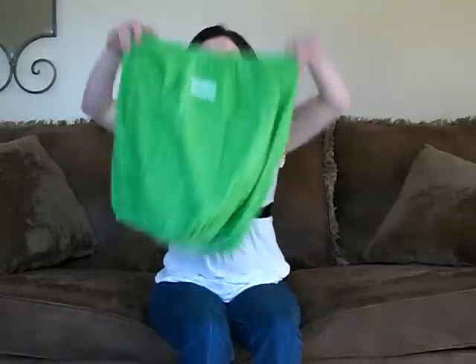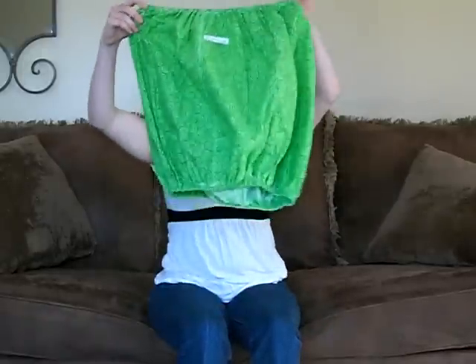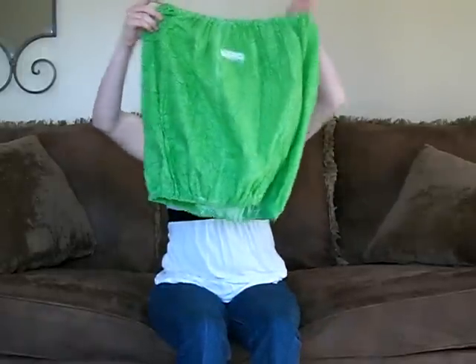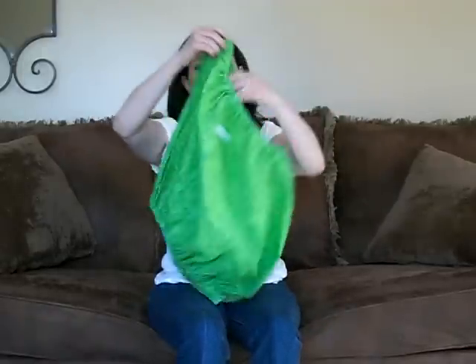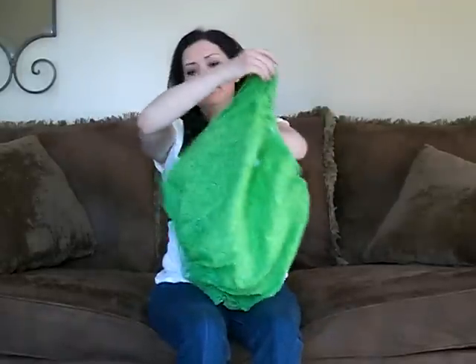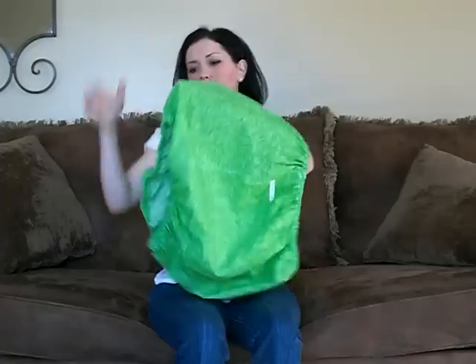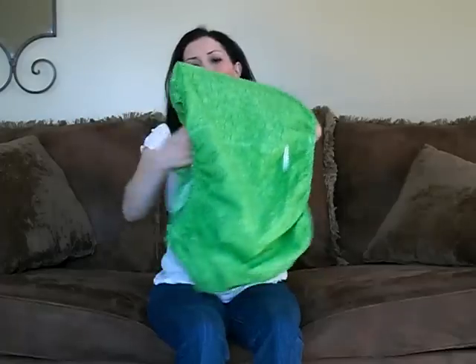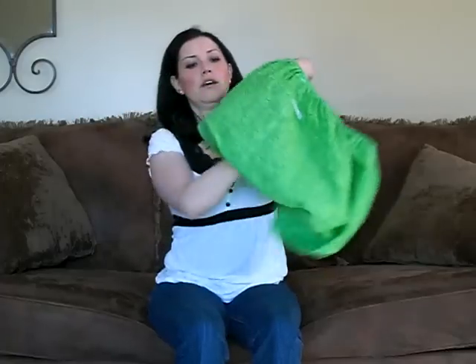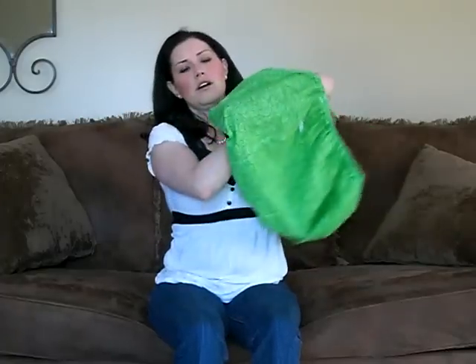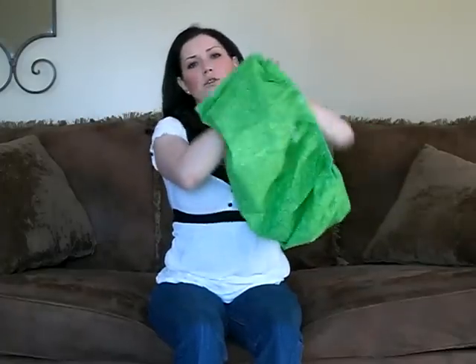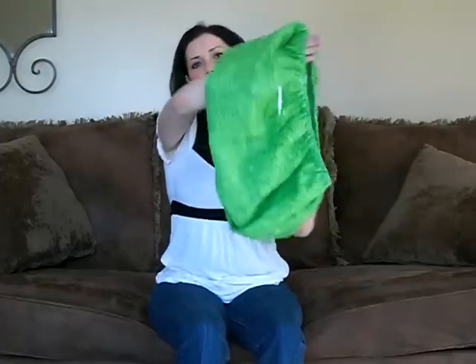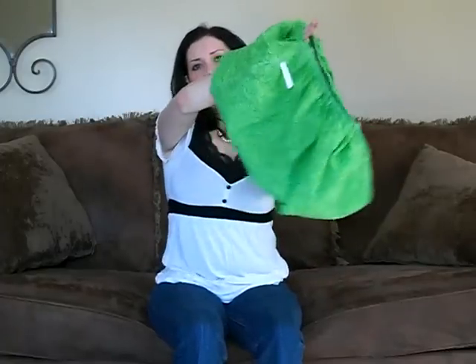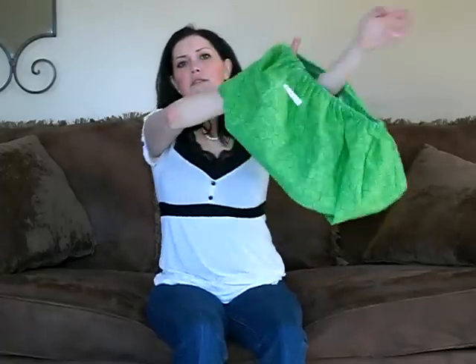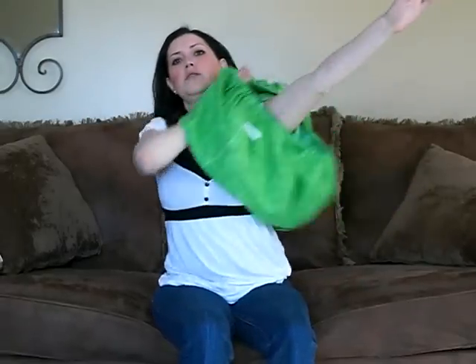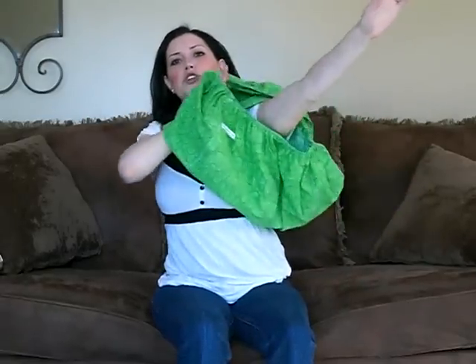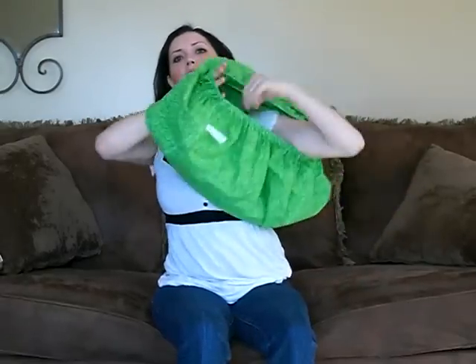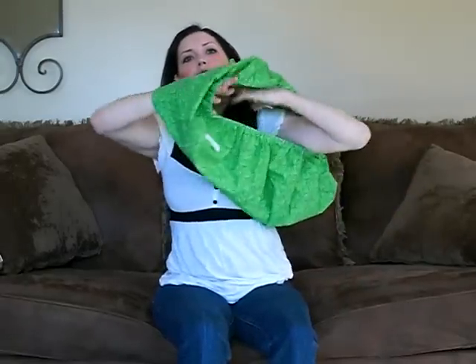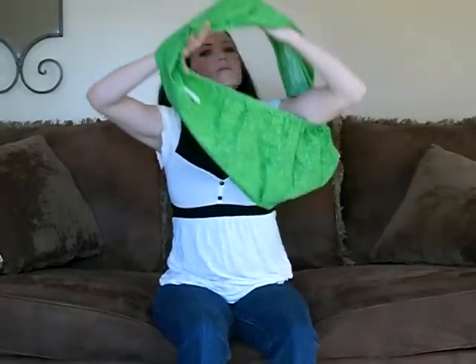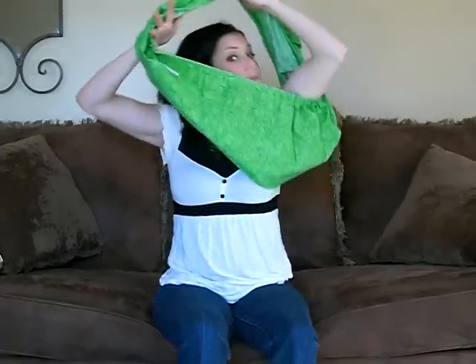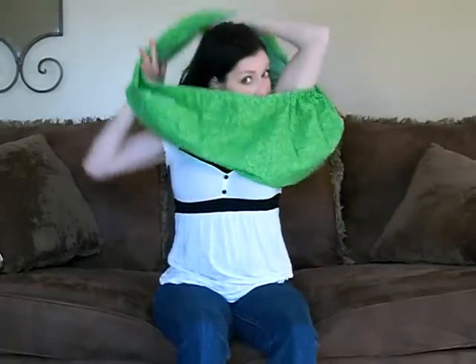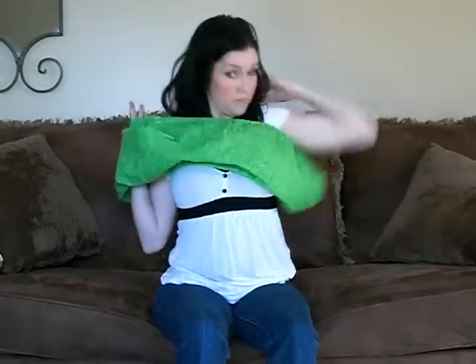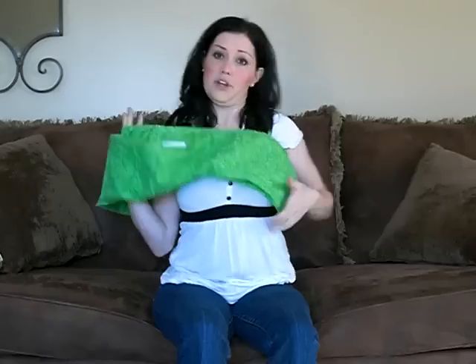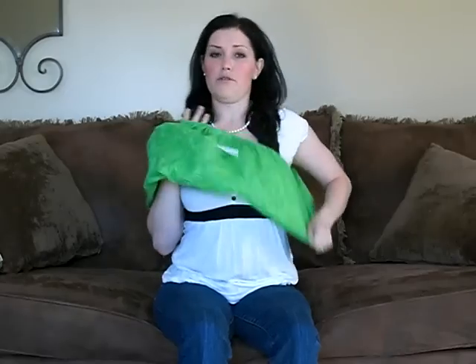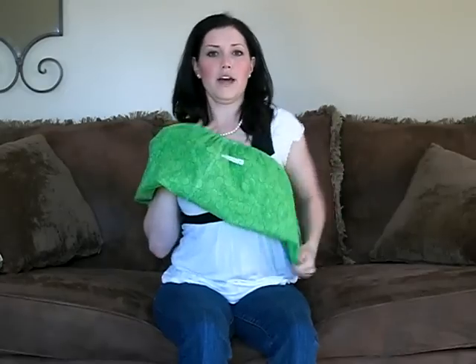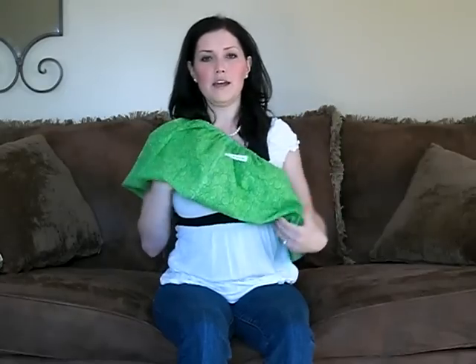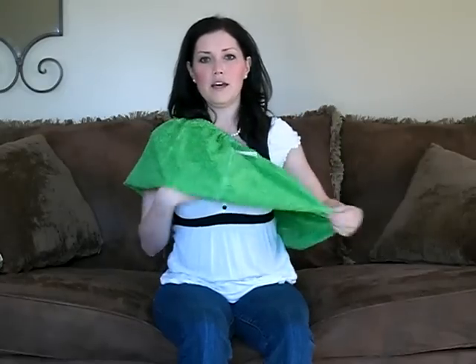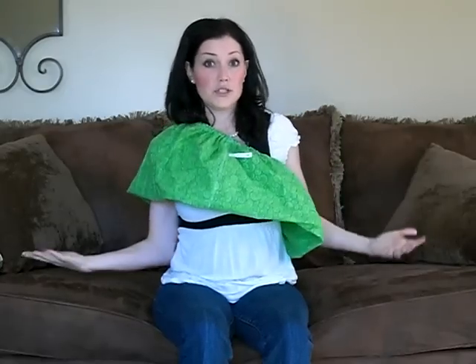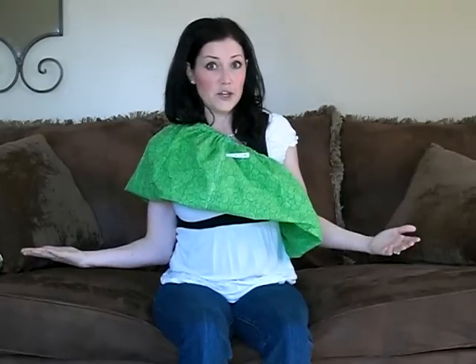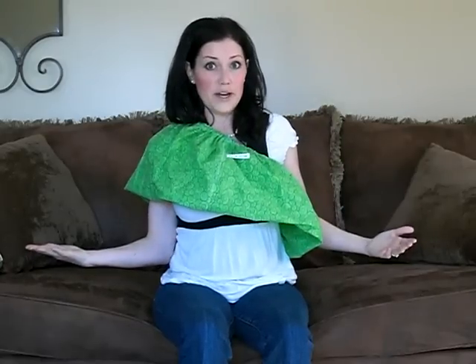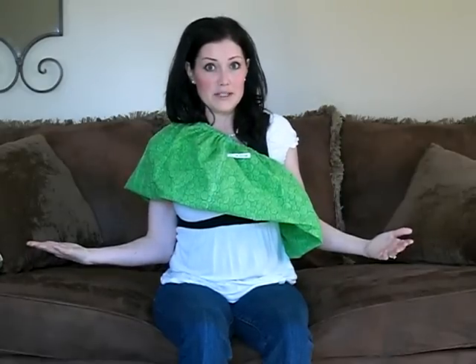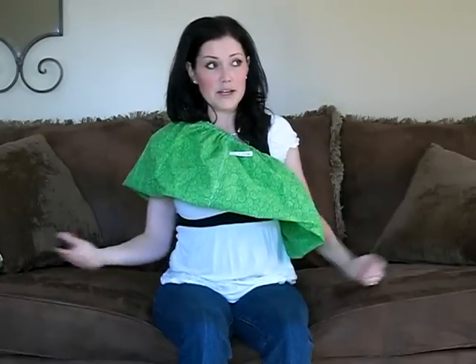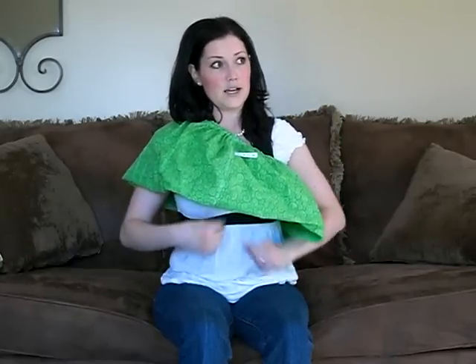You take the boob tube, fold it in half, put your arm through, put it over your head, just like you're wearing a Miss America sash.